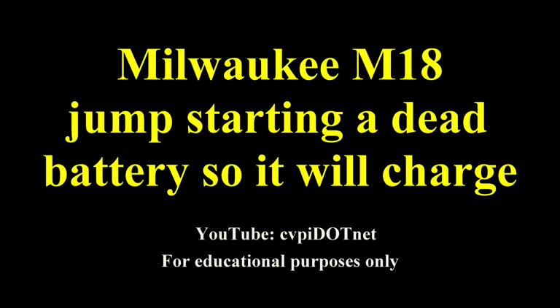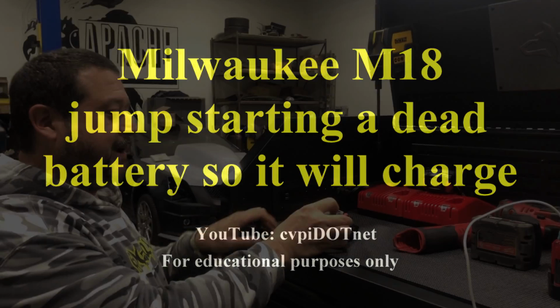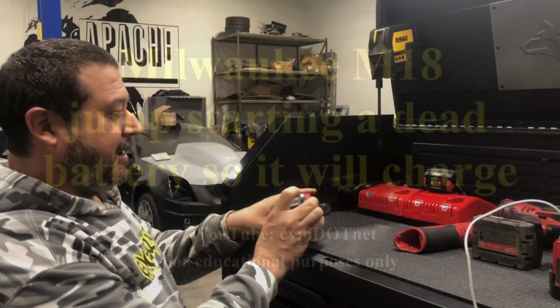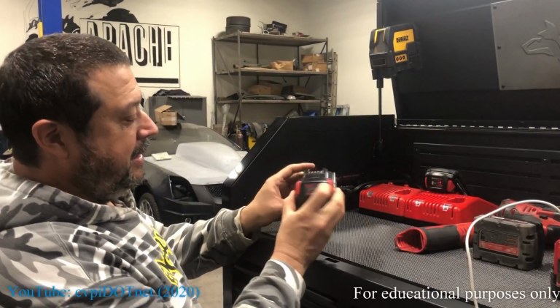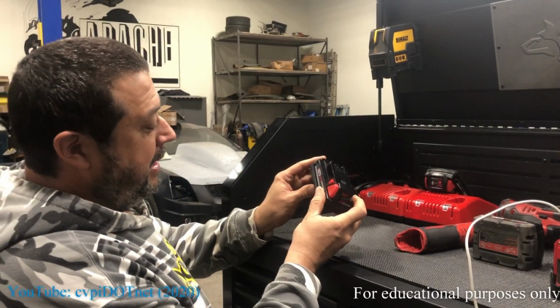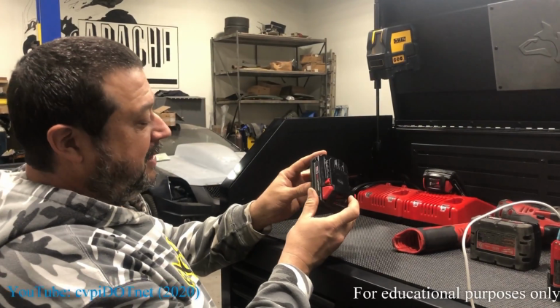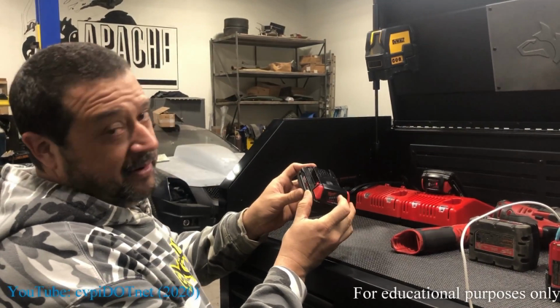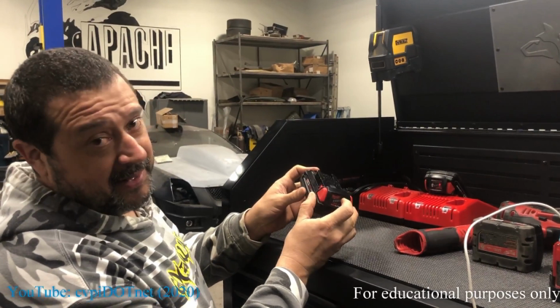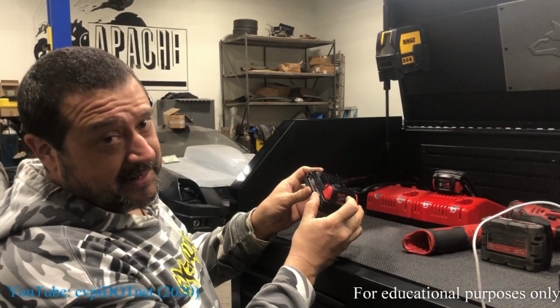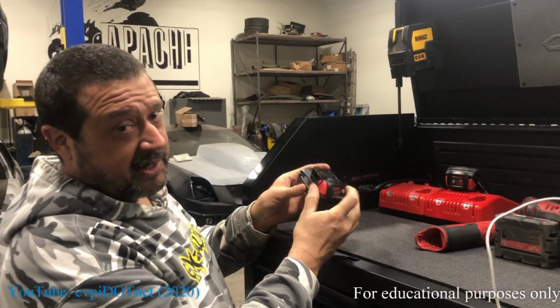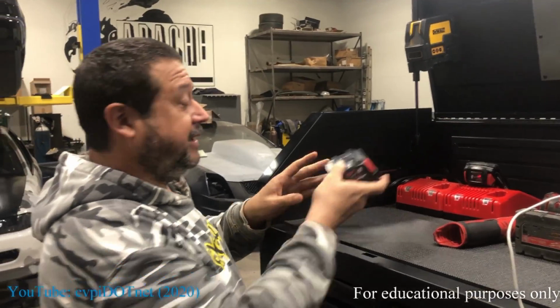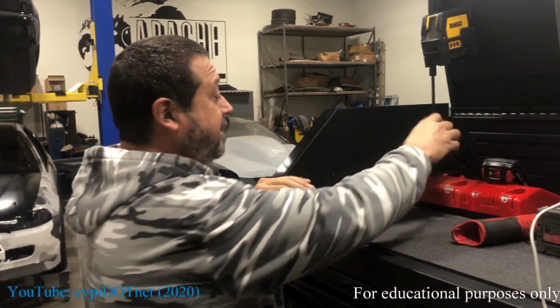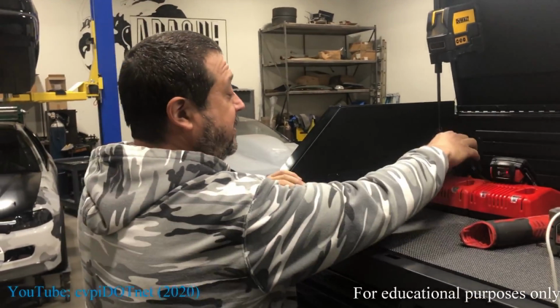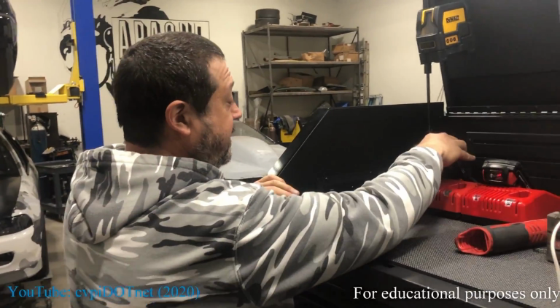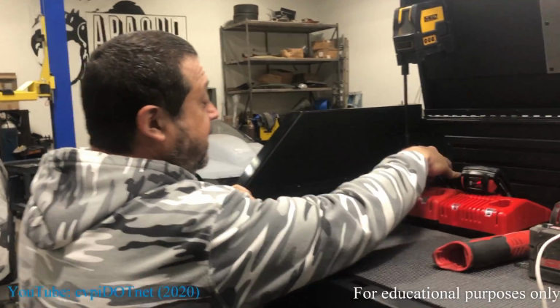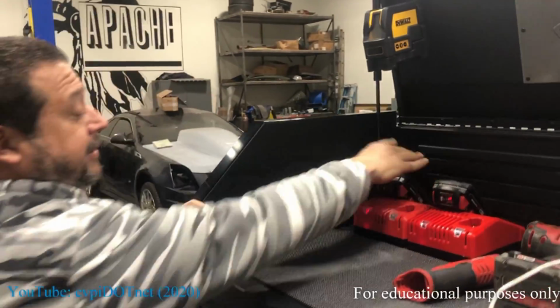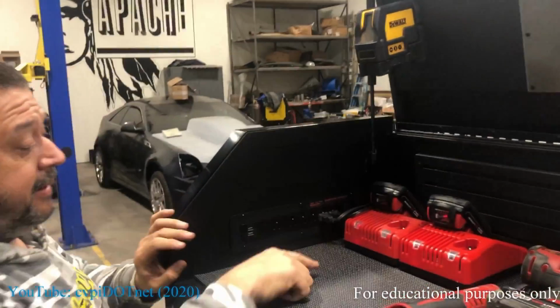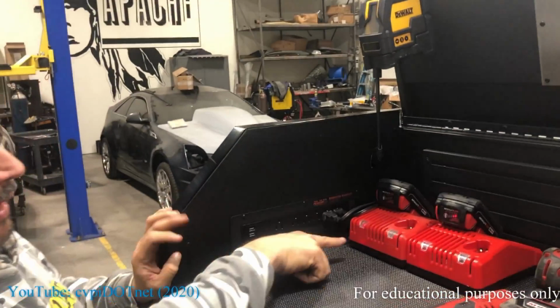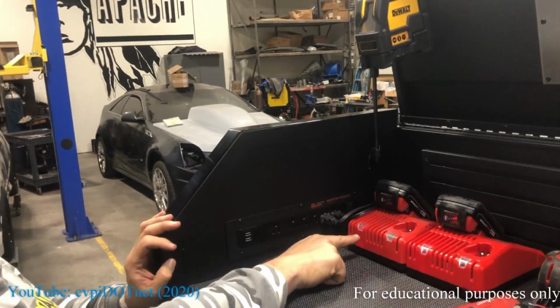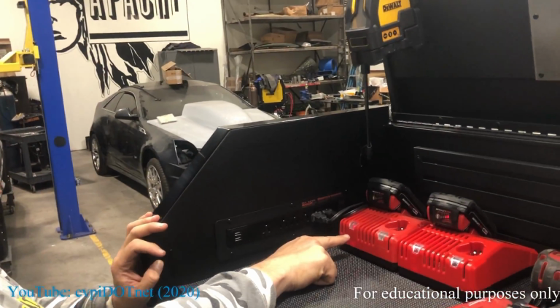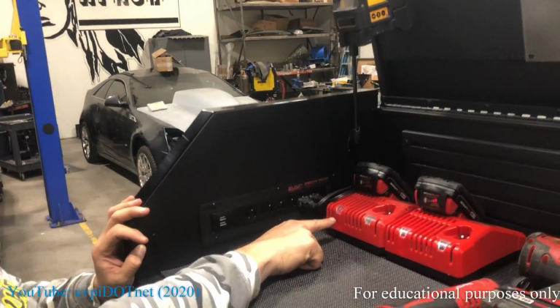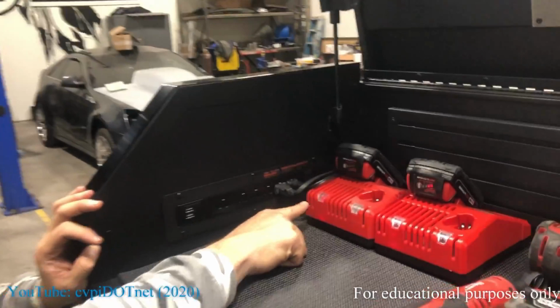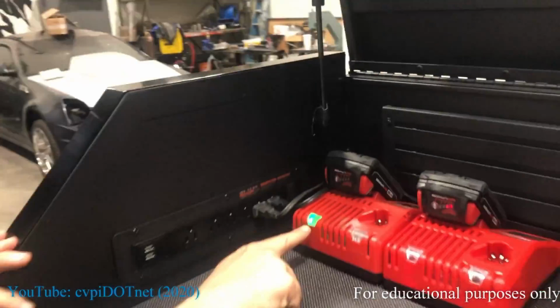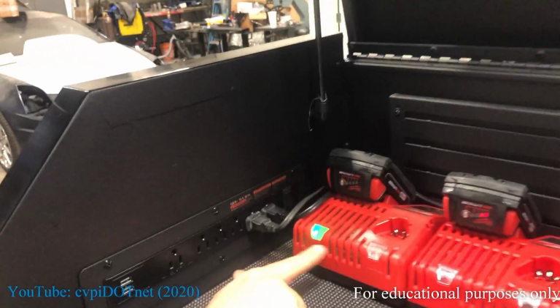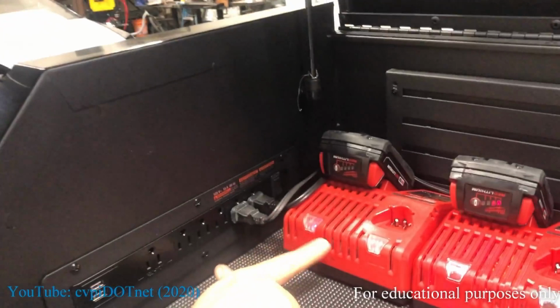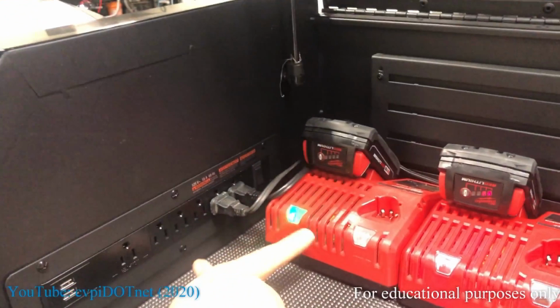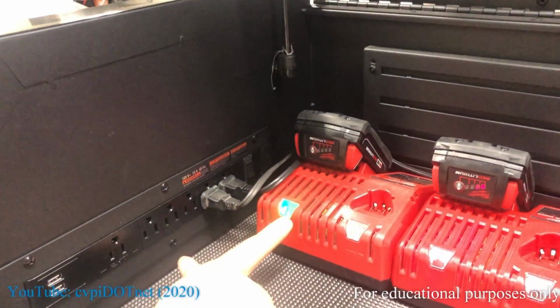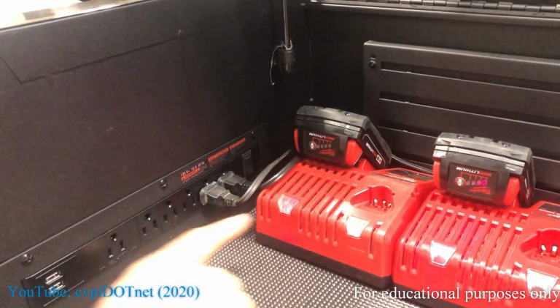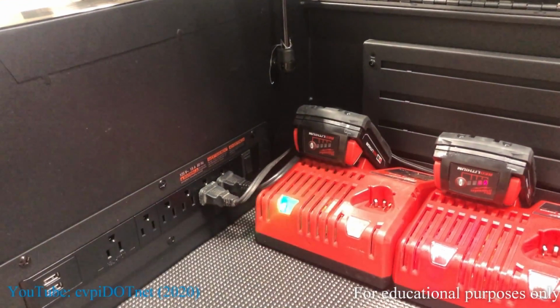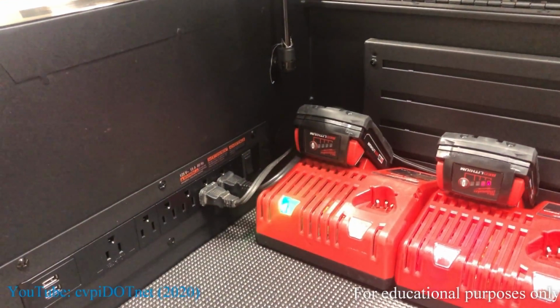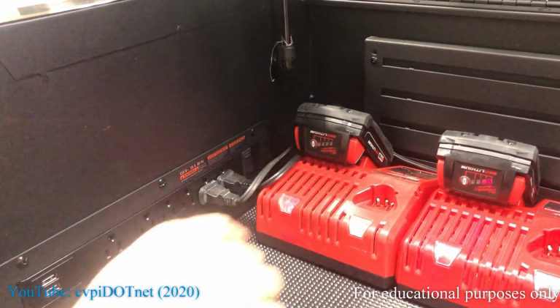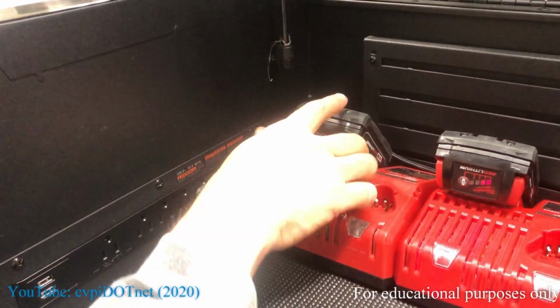We've got an M12 battery here that's not charging. You put it in the charger and it's going to flash the red and green light, which means it's no good.